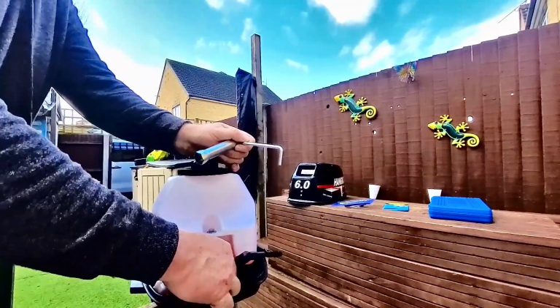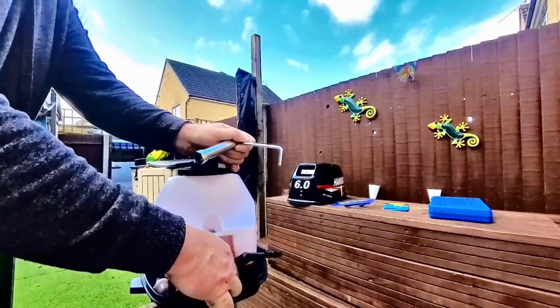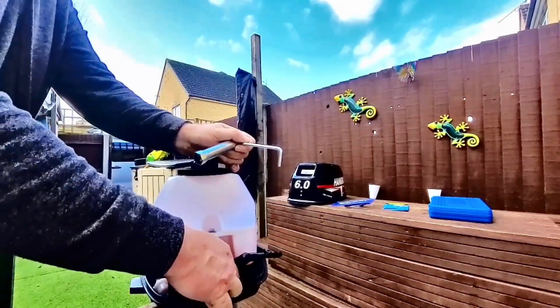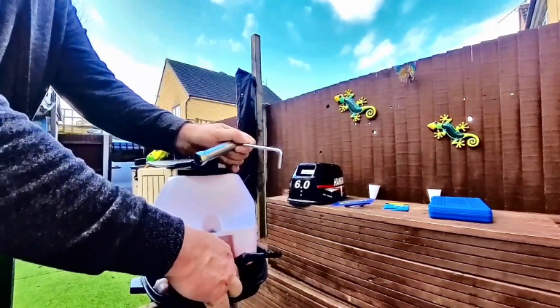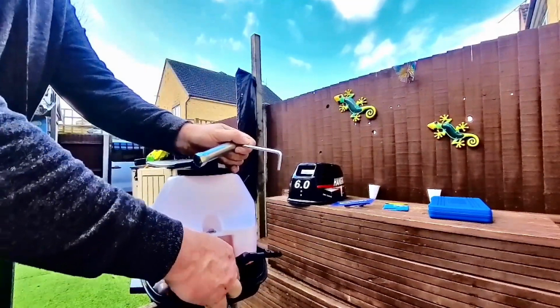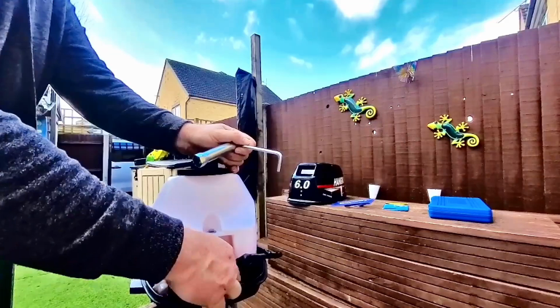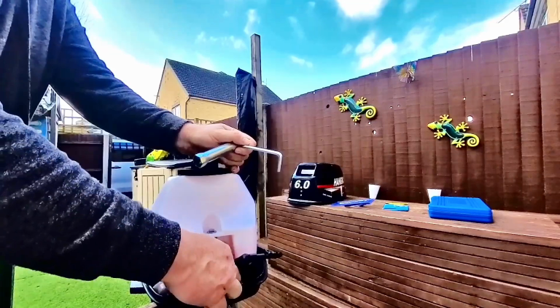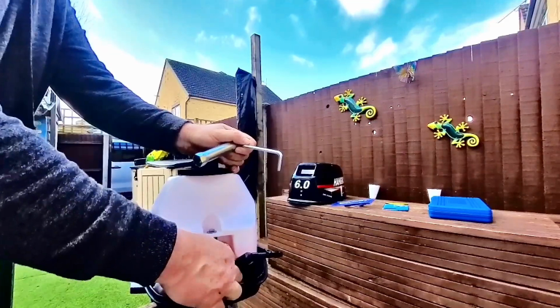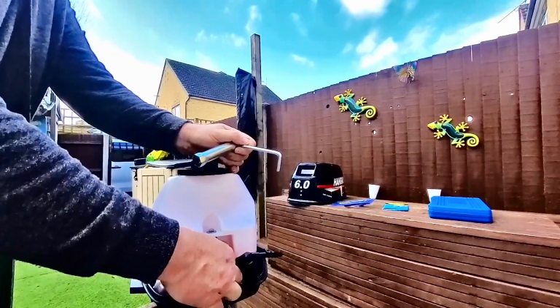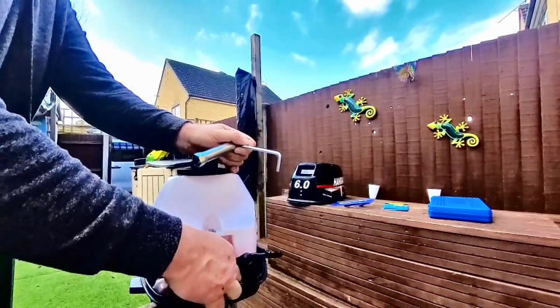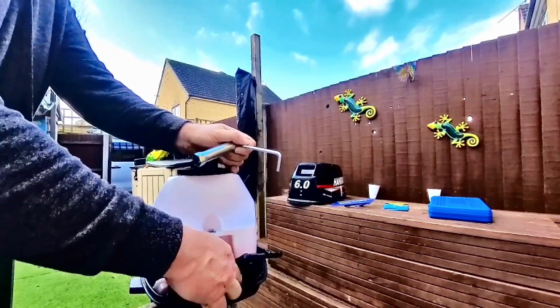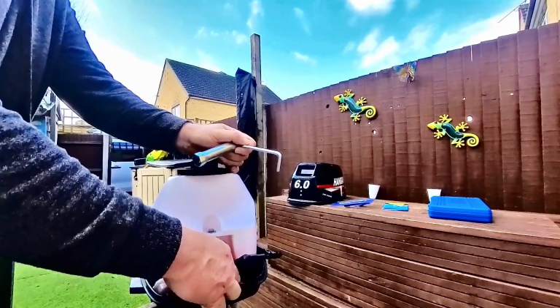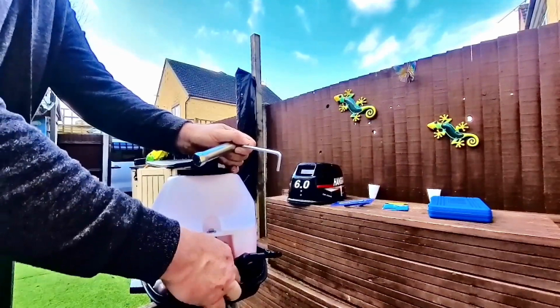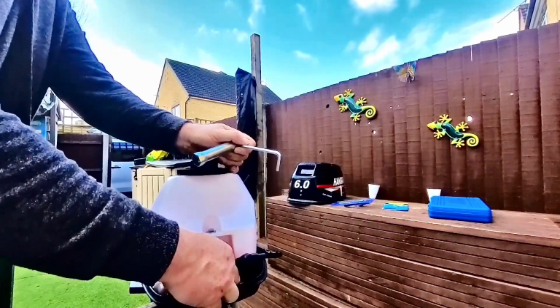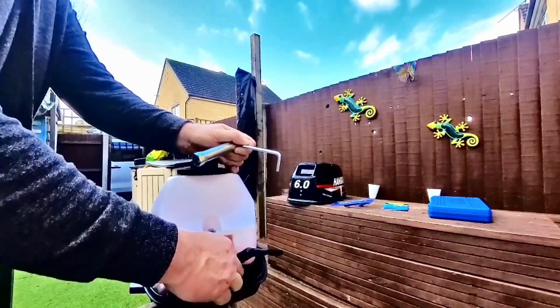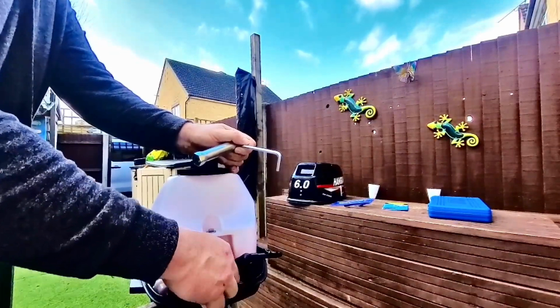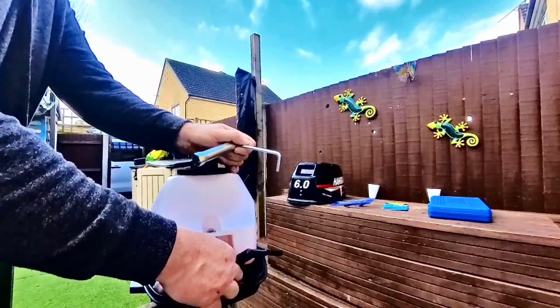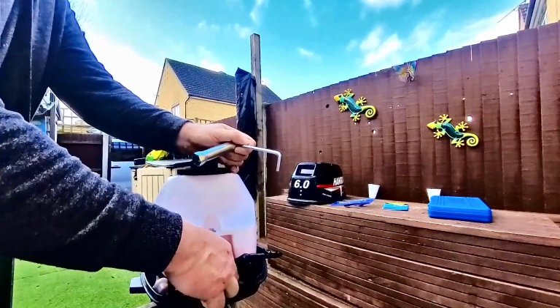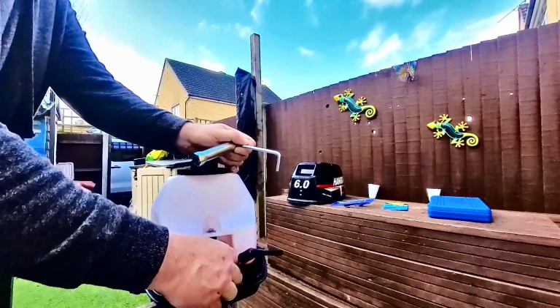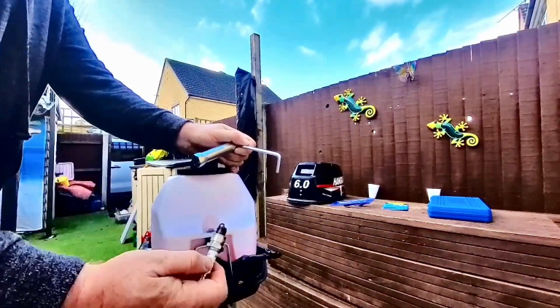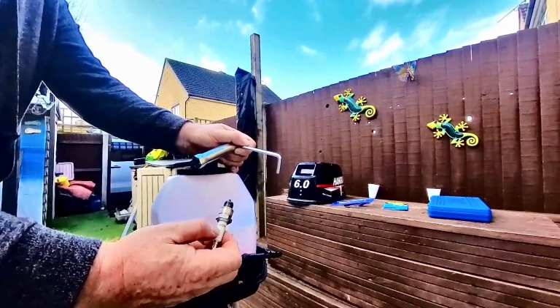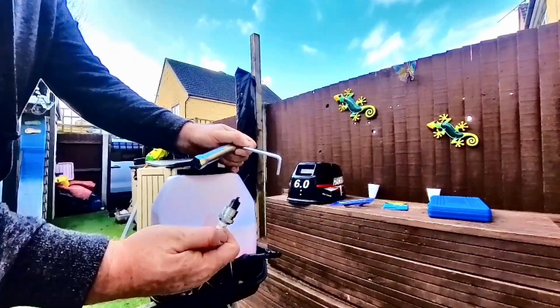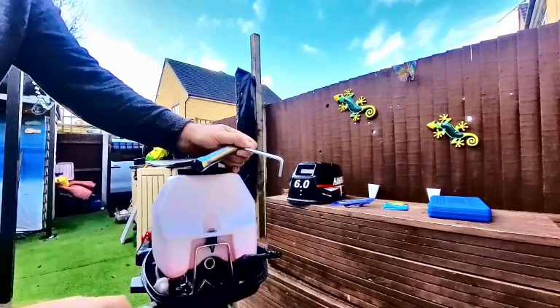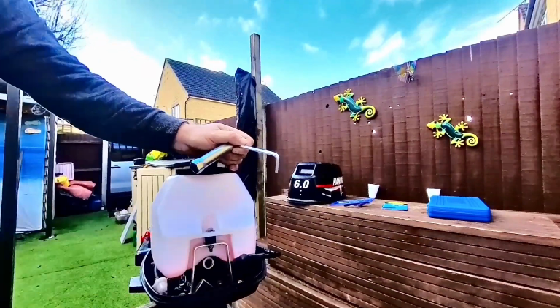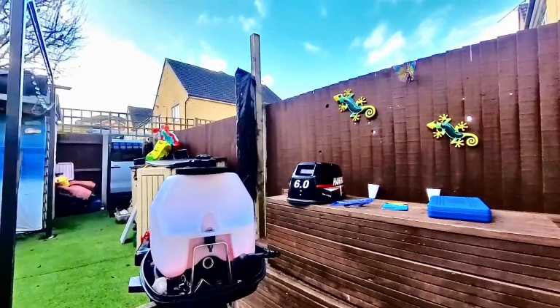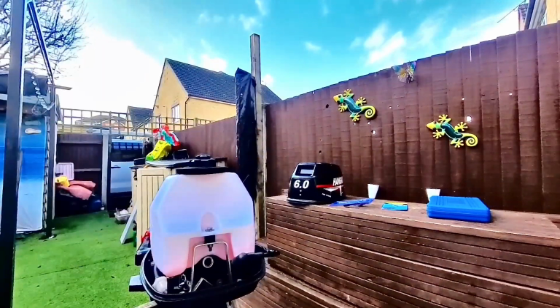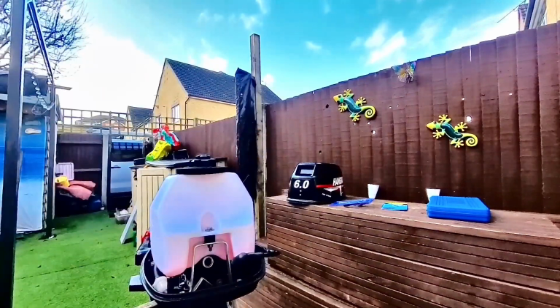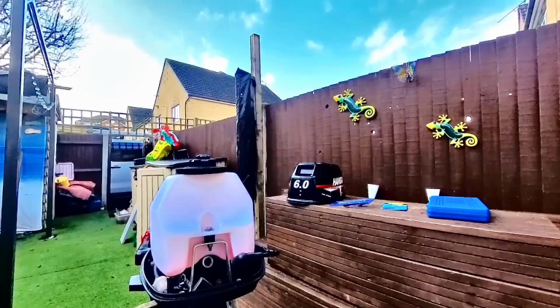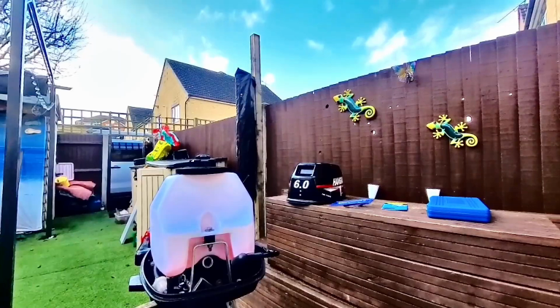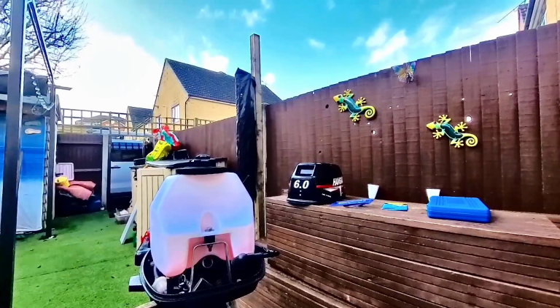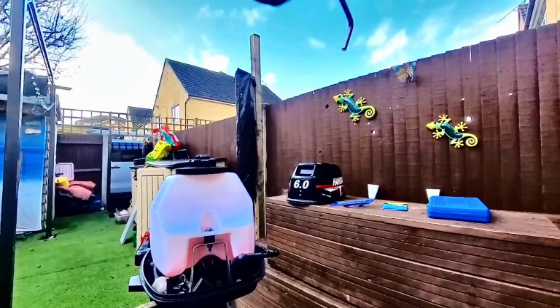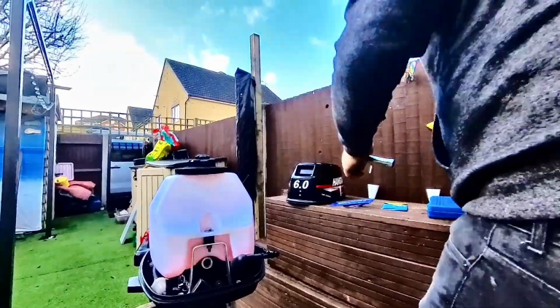Just get the spark plug out. Here we go — it's coming, it's coming. It's a bit wily. They always are in these two-strokes.